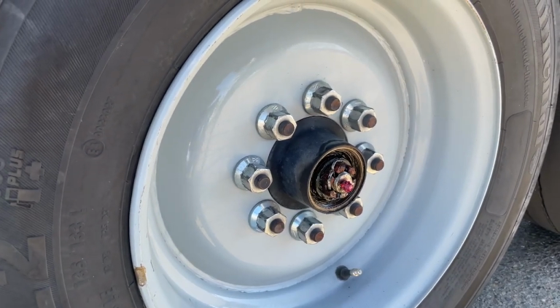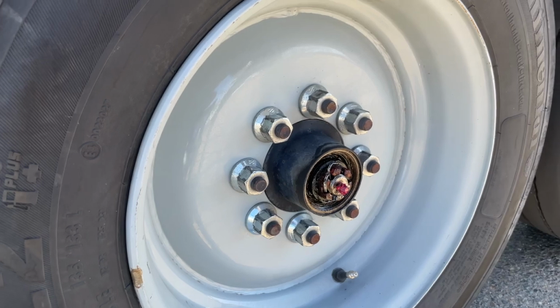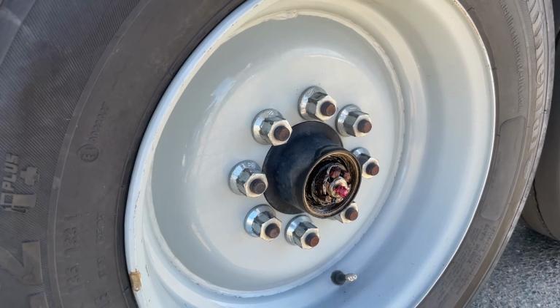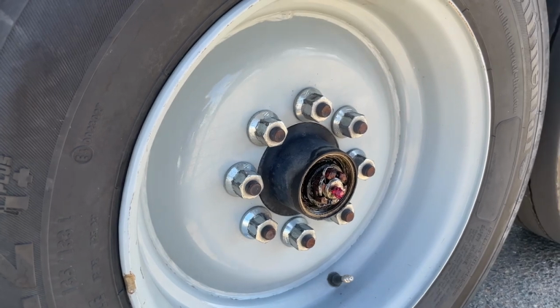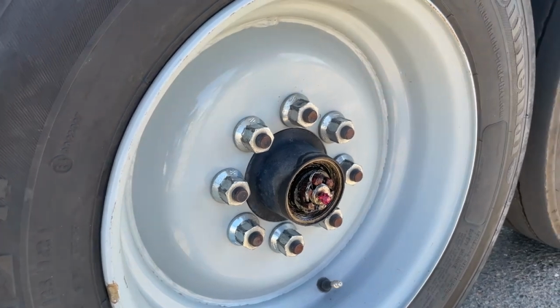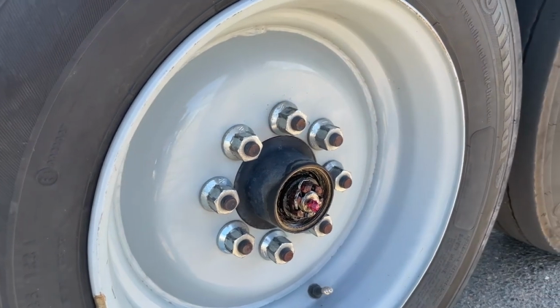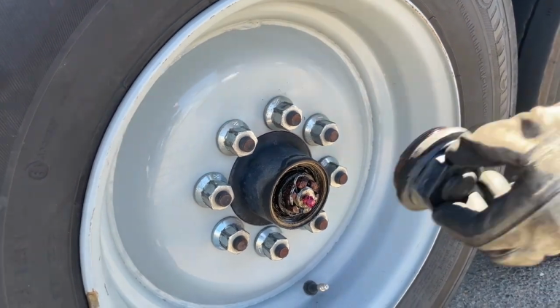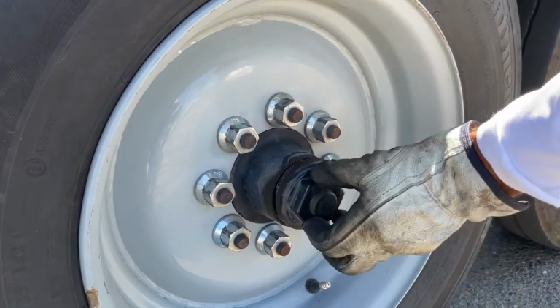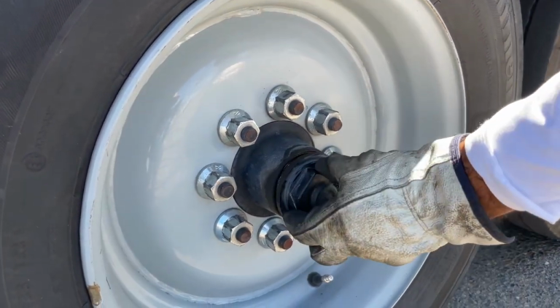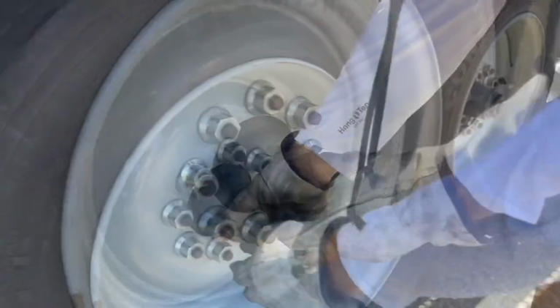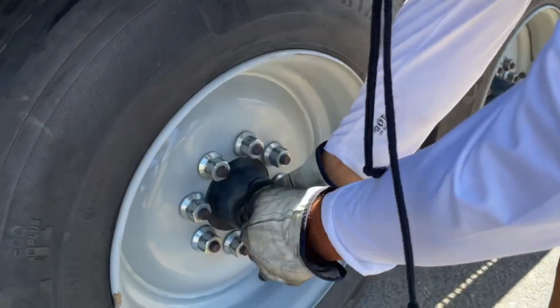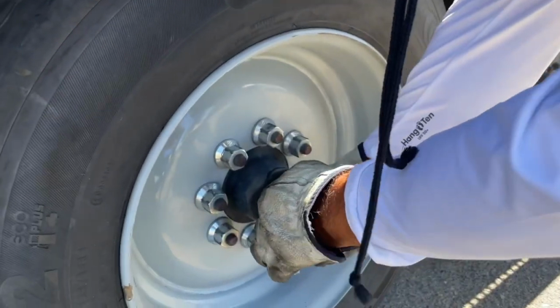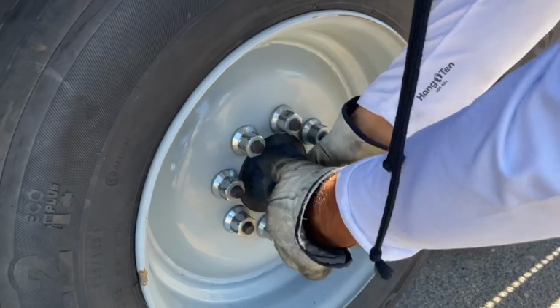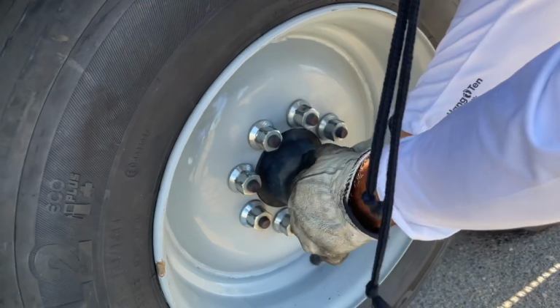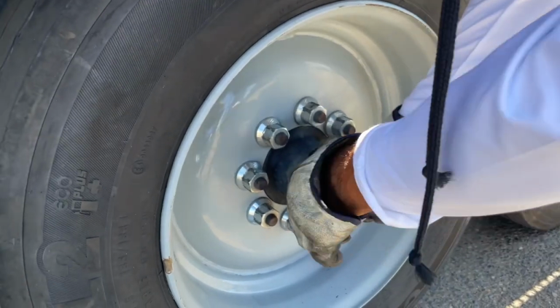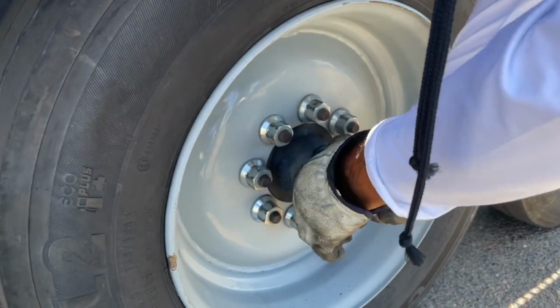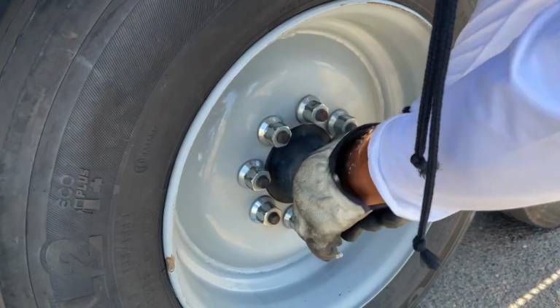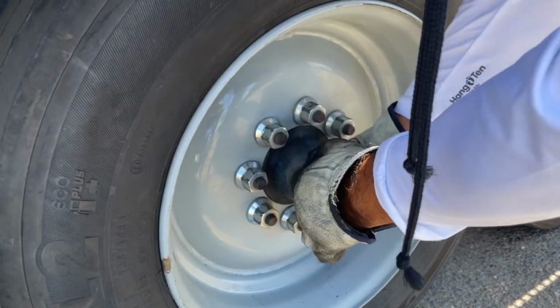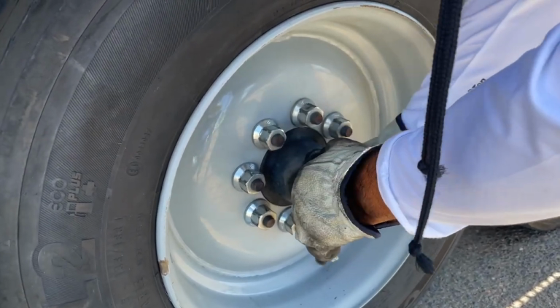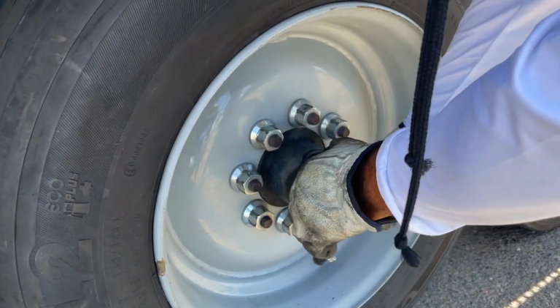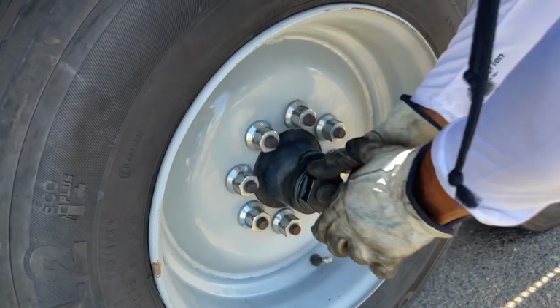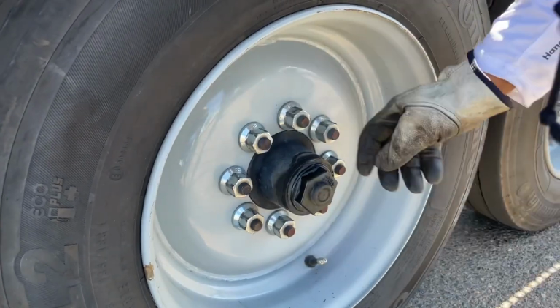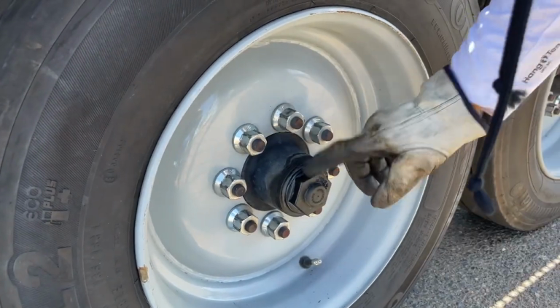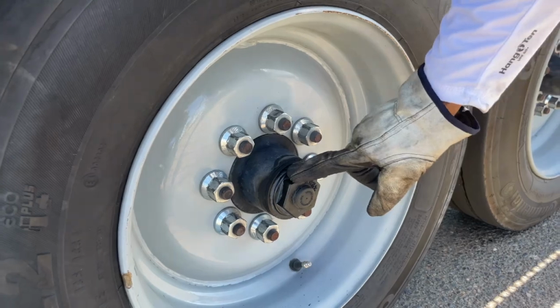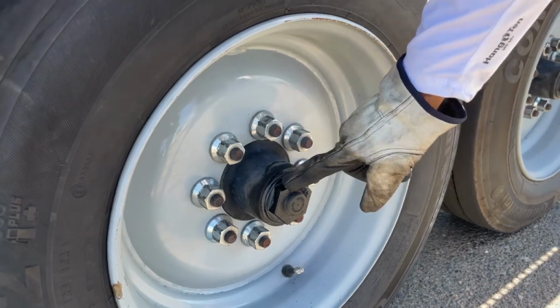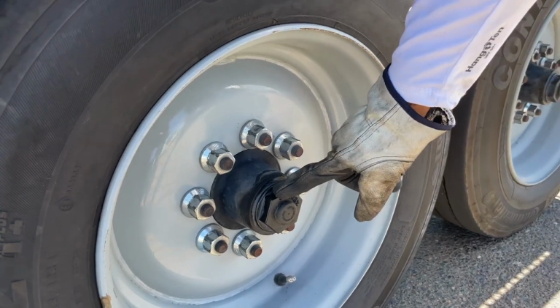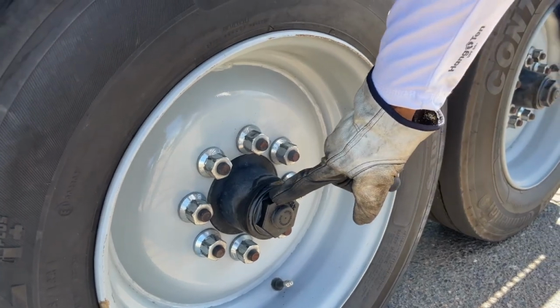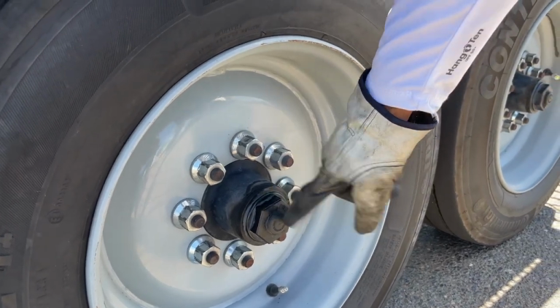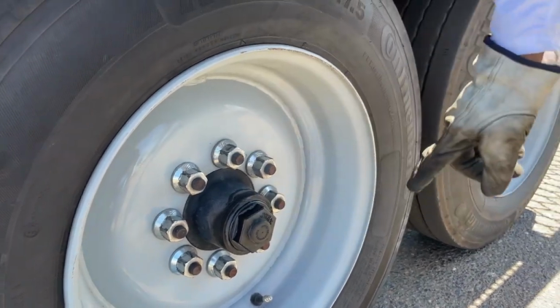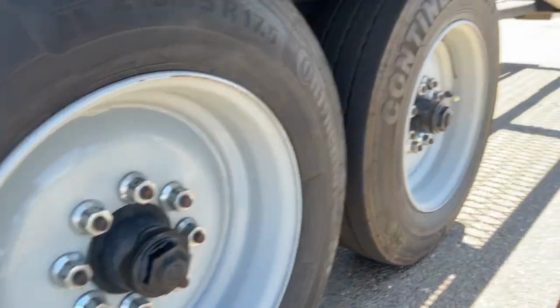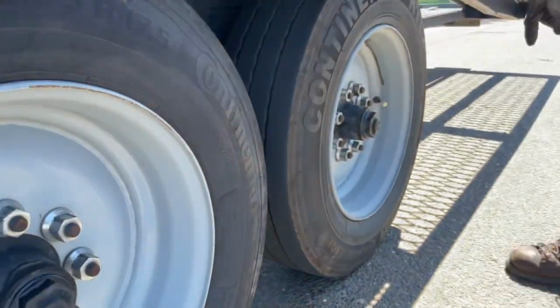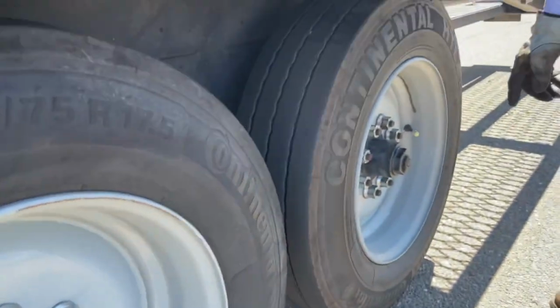This one's not bad, I'm gonna leave this one alone. With these covers, you can do it by tightening them by hand, because if you try to do it with the channel locks, they strip easy — being plastic.